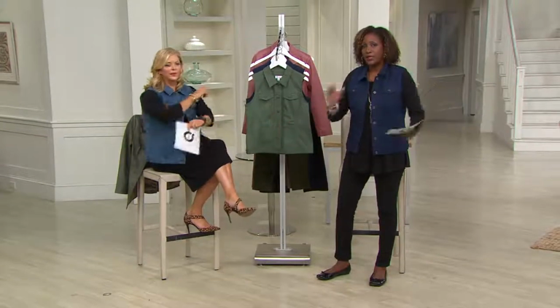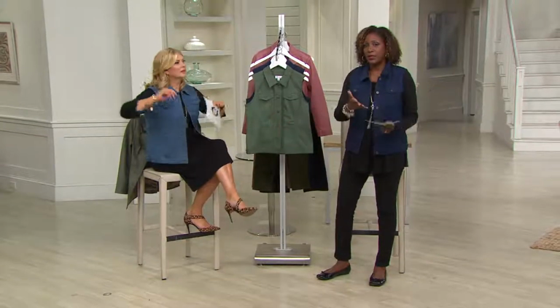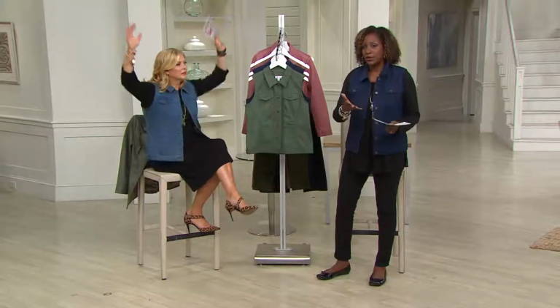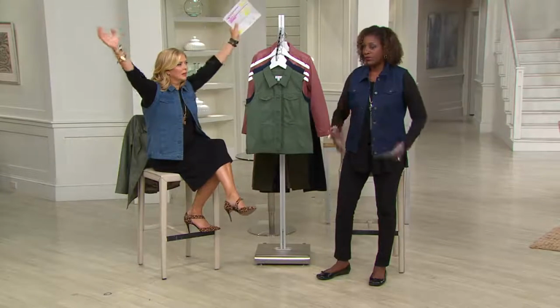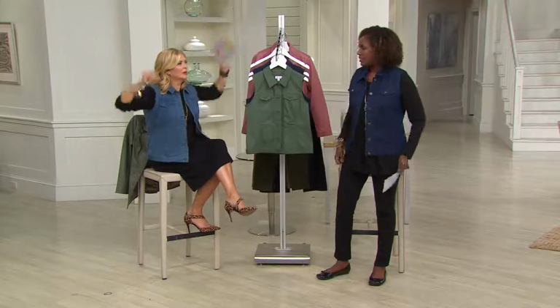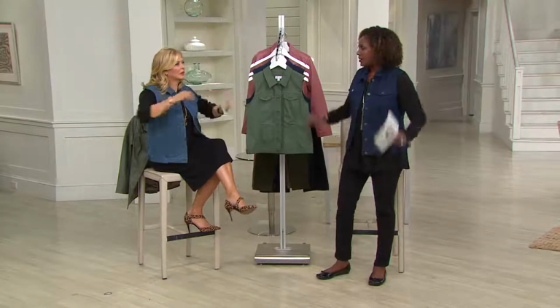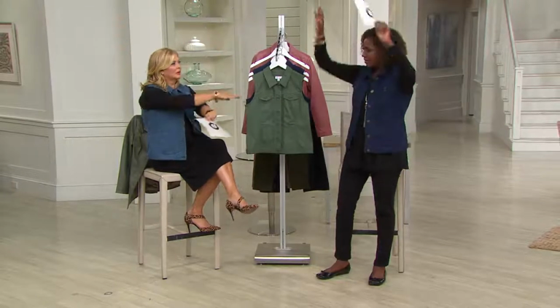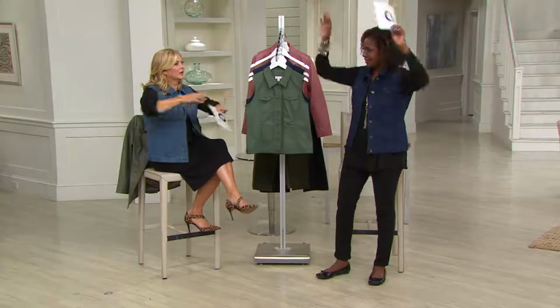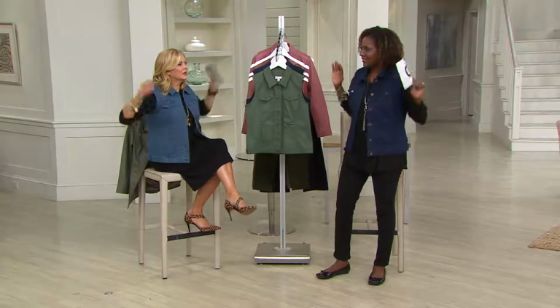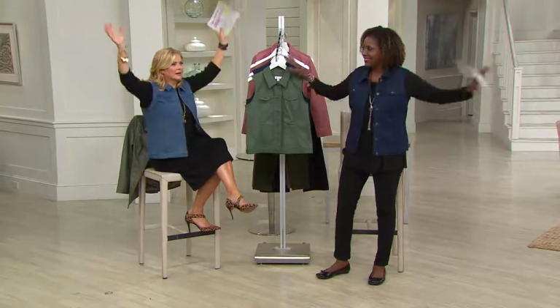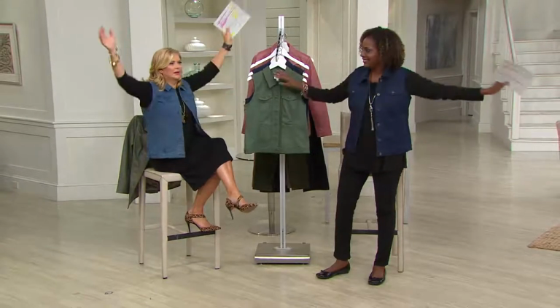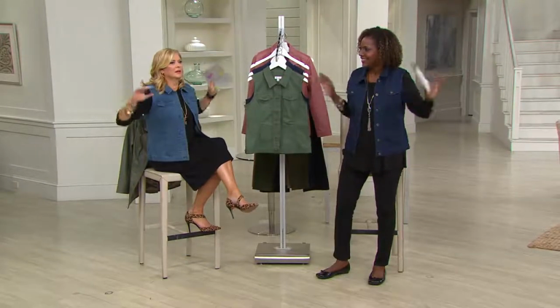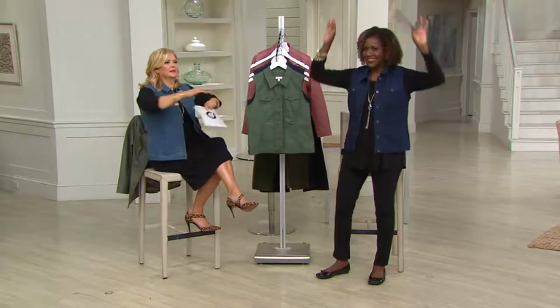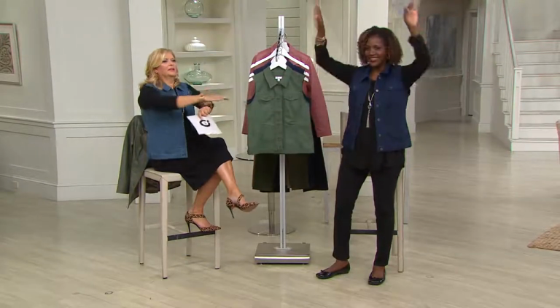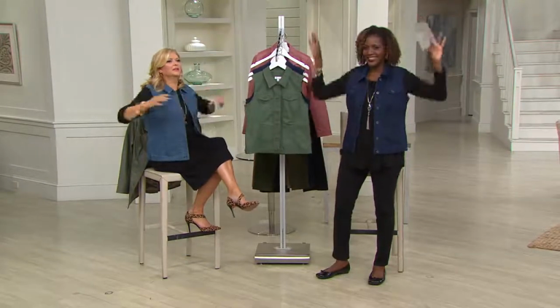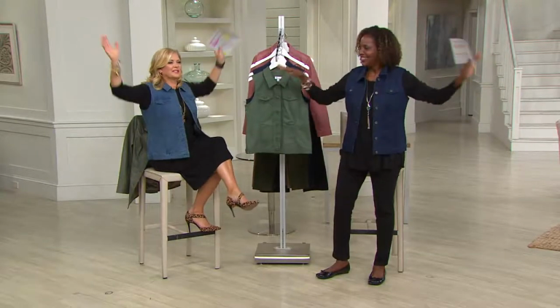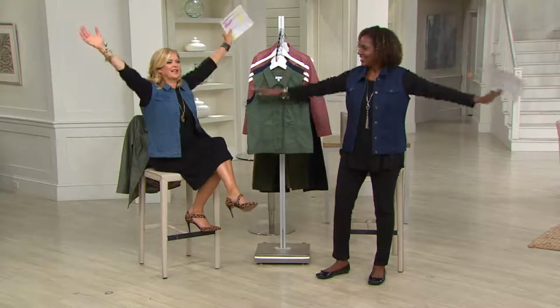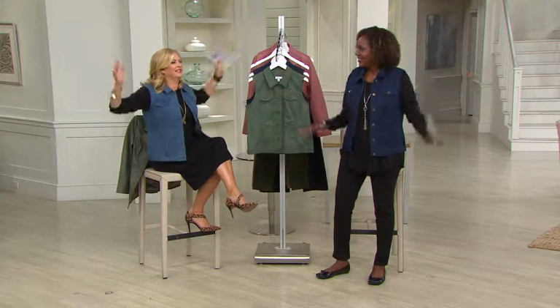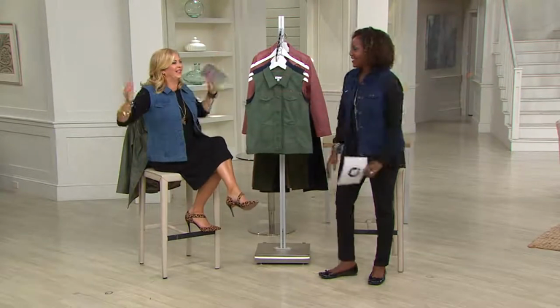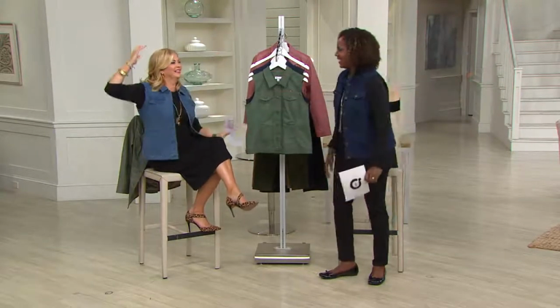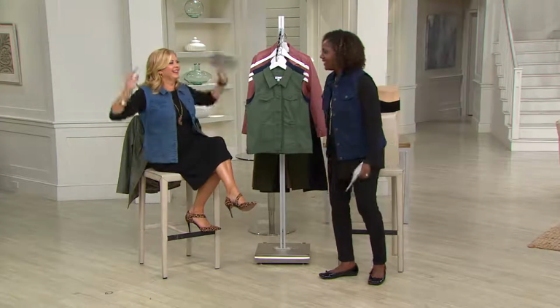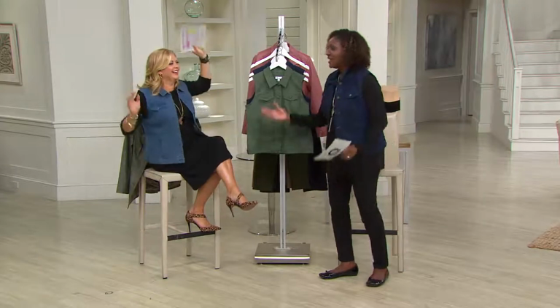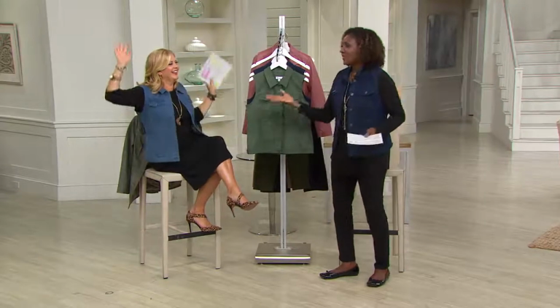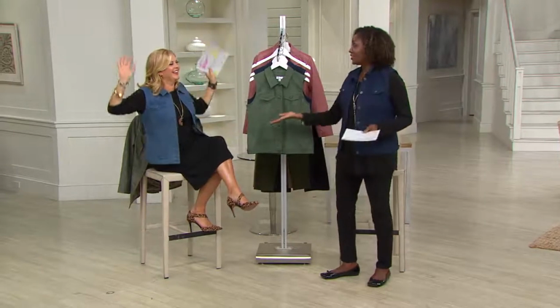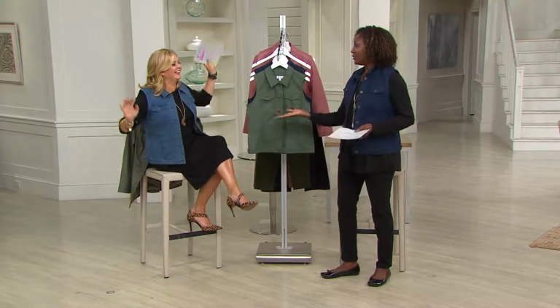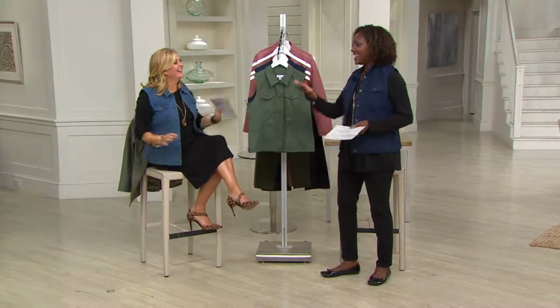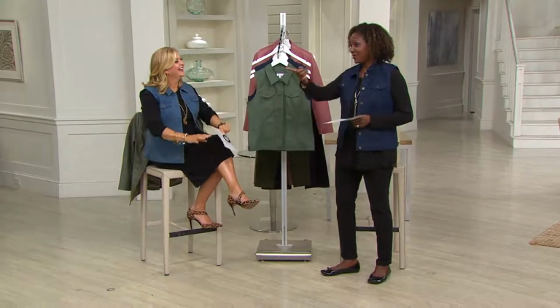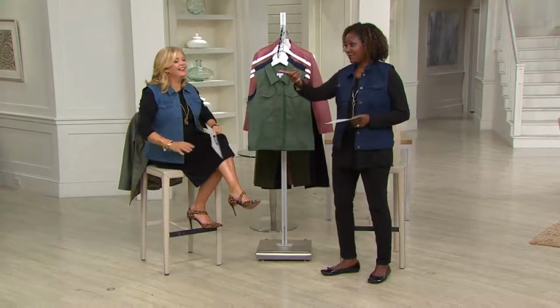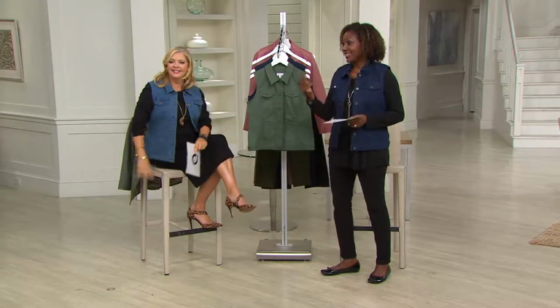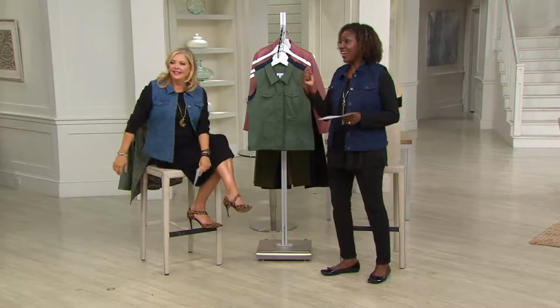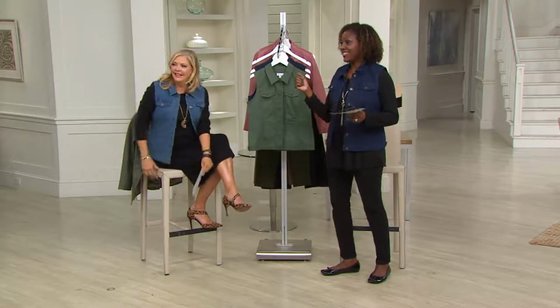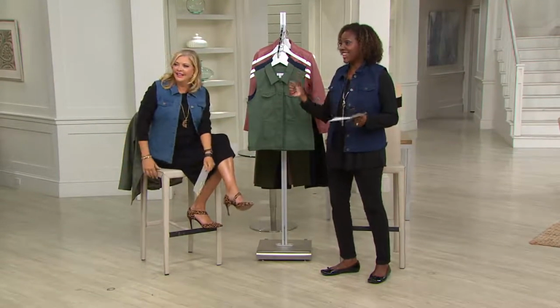Stick with your regular QVC size on this one. And it's a good thing we did that exercise, because Jackie has cake — or breakfast bake!